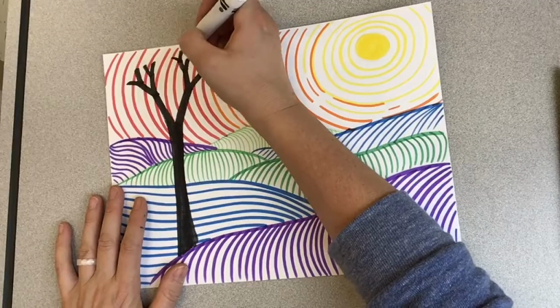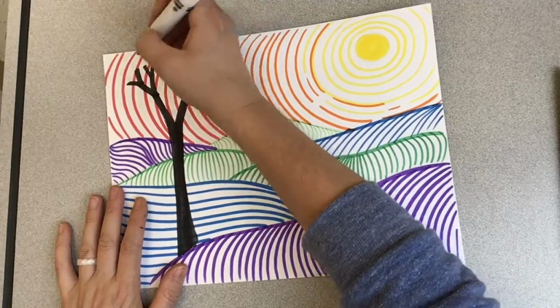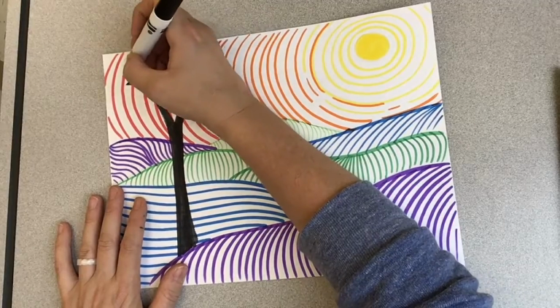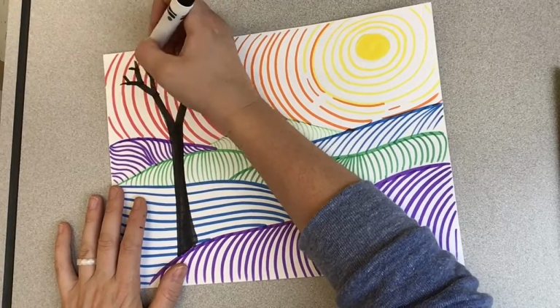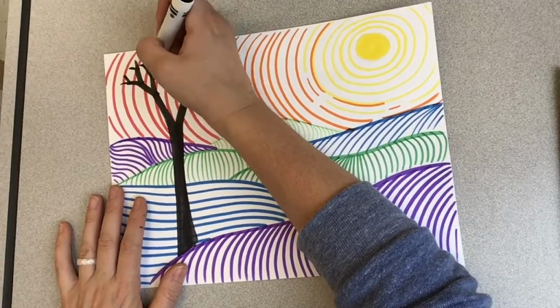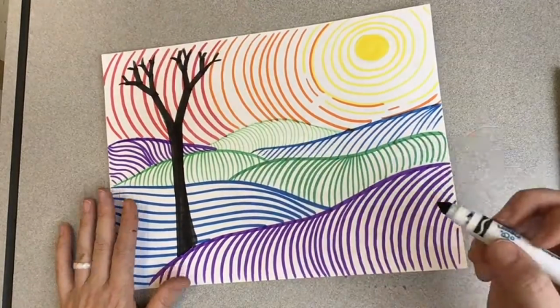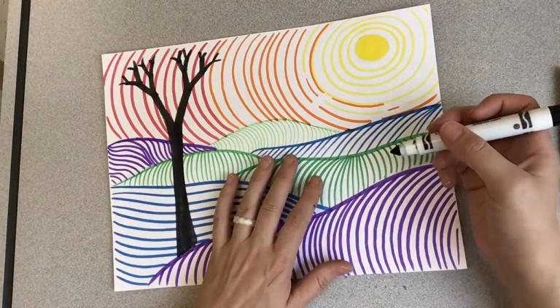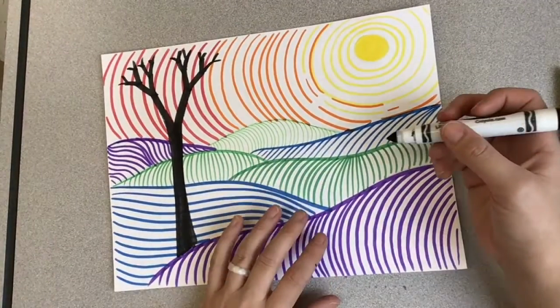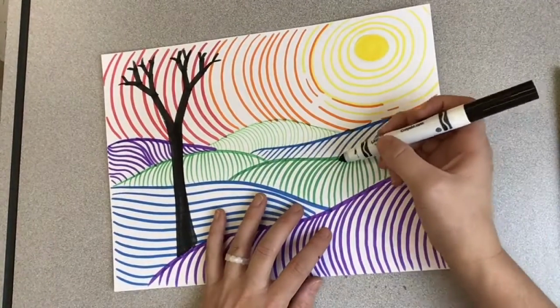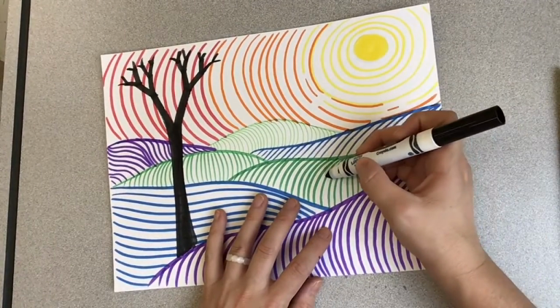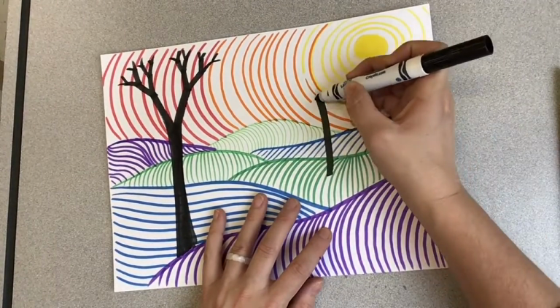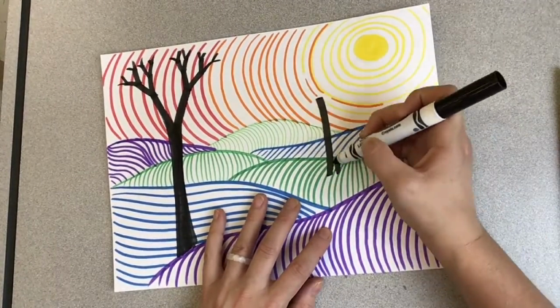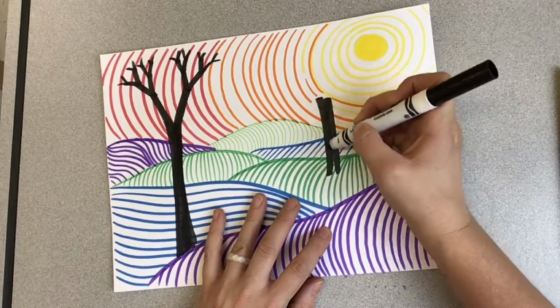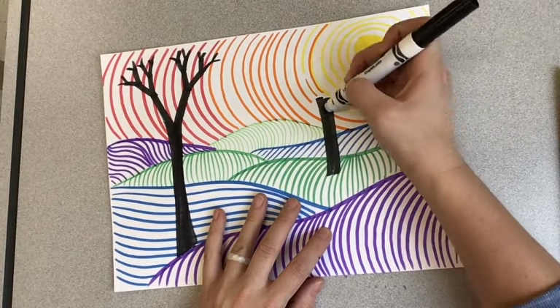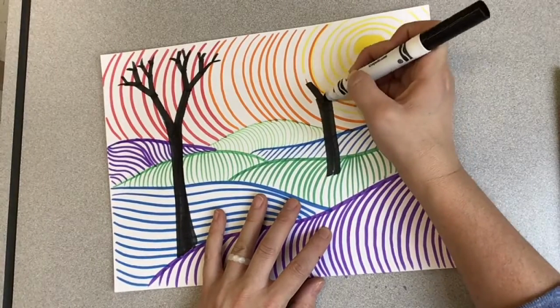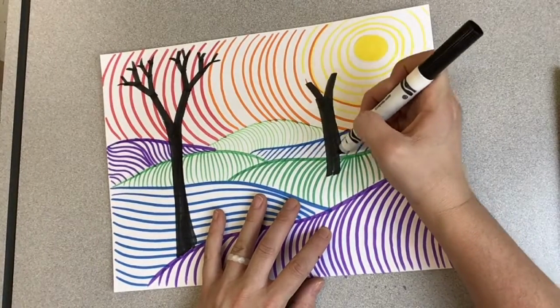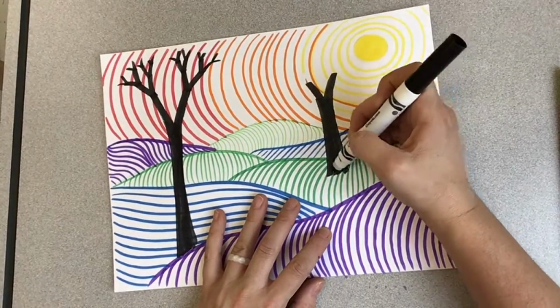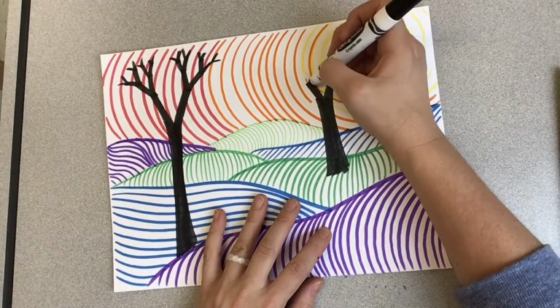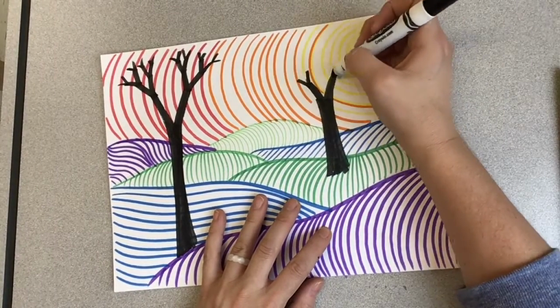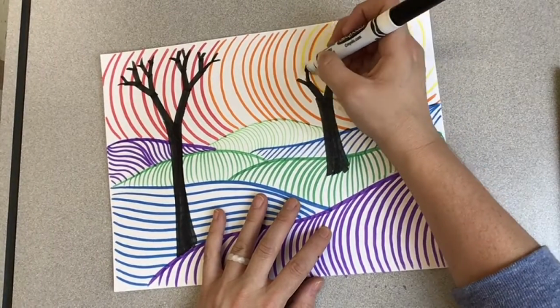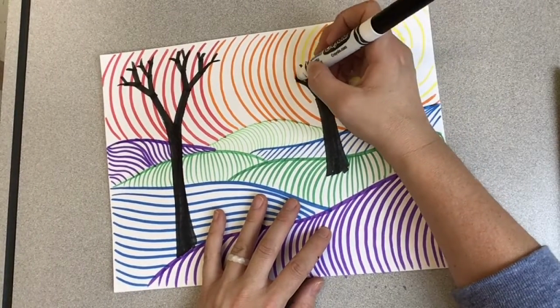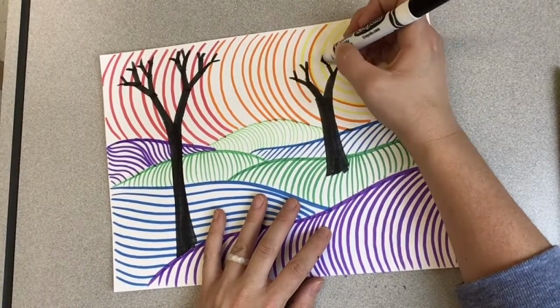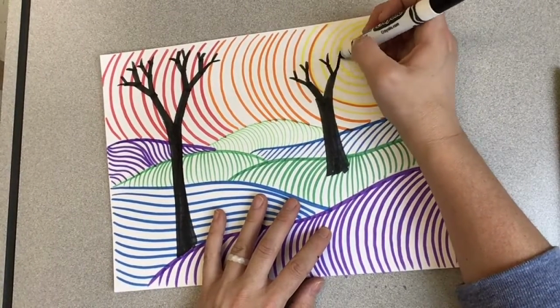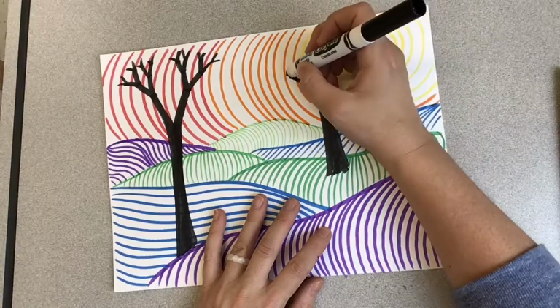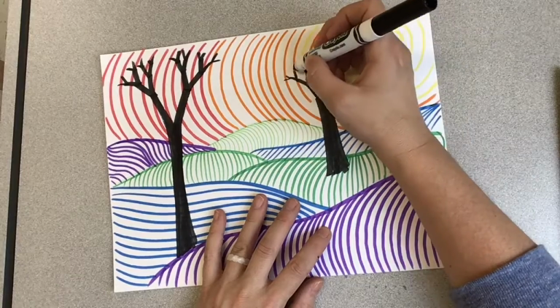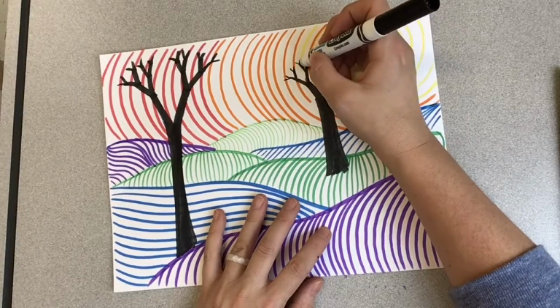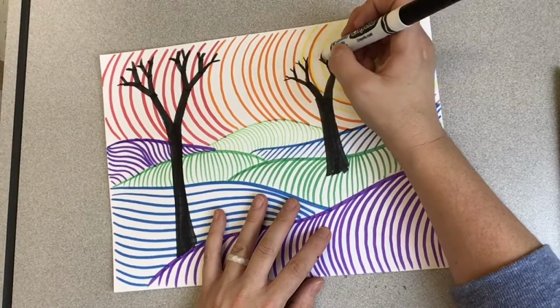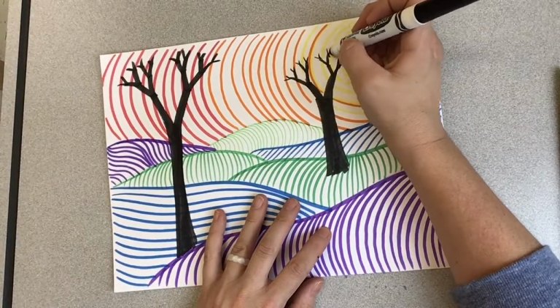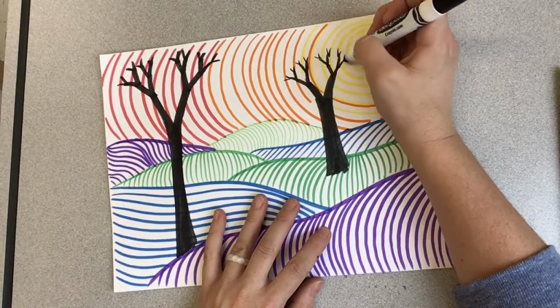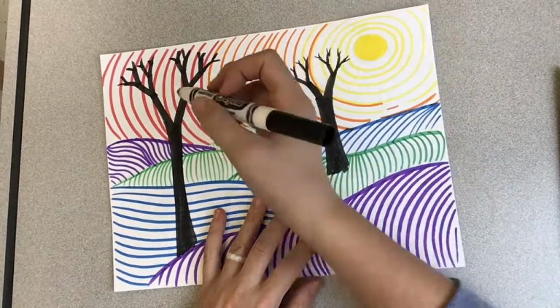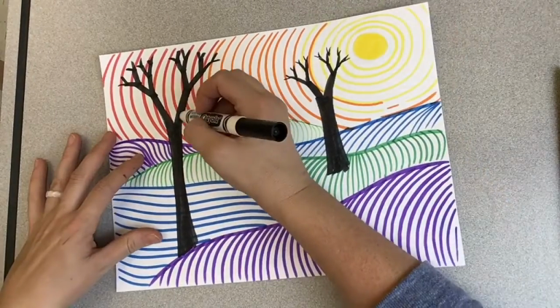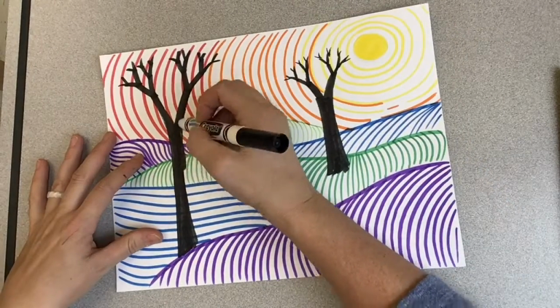When I'm making my trees, I'm making something called a Y tree, where I start with a nice thick line to make a big Y, and then I split that Y into another smaller Y, and then they turn into smaller and smaller Ys as they go out. That's going to give us a nice fall tree.